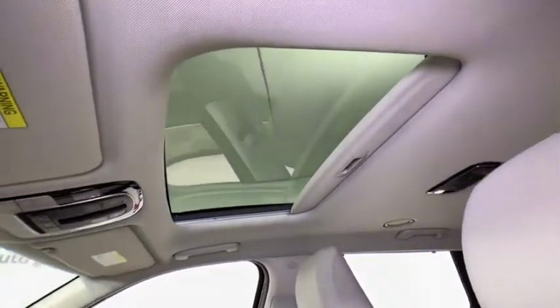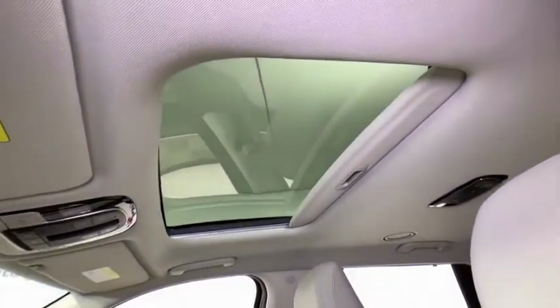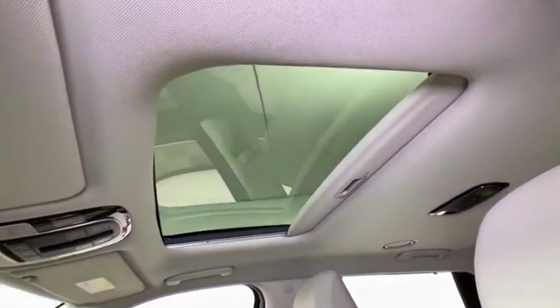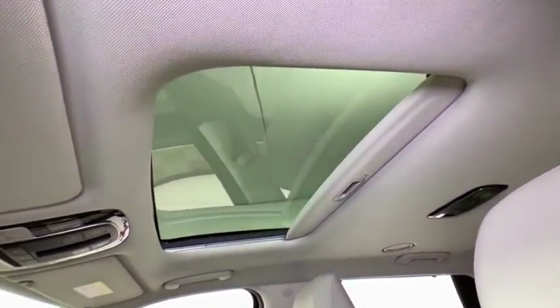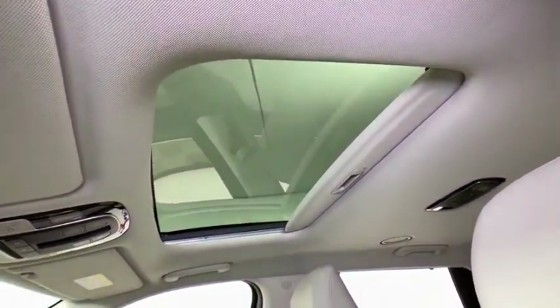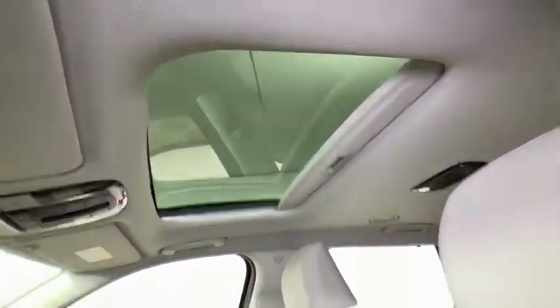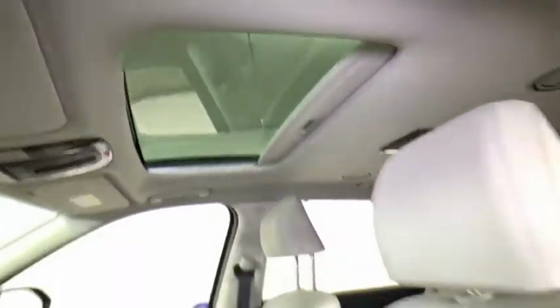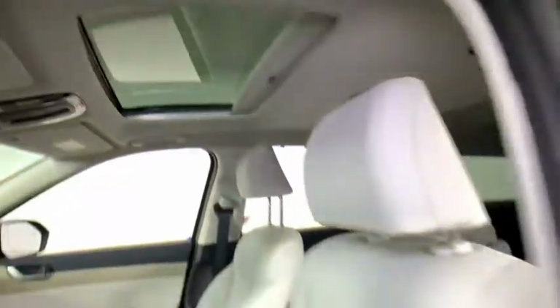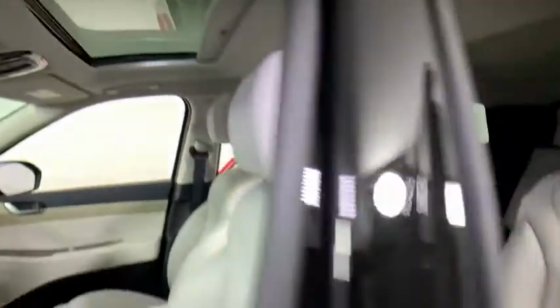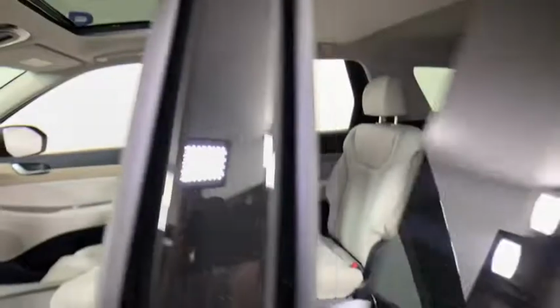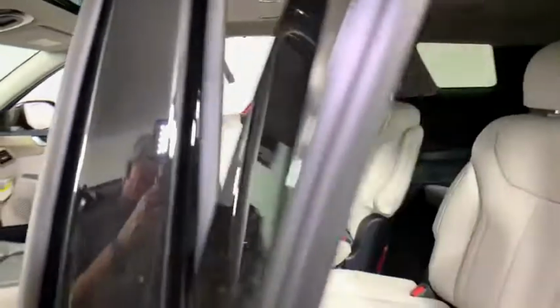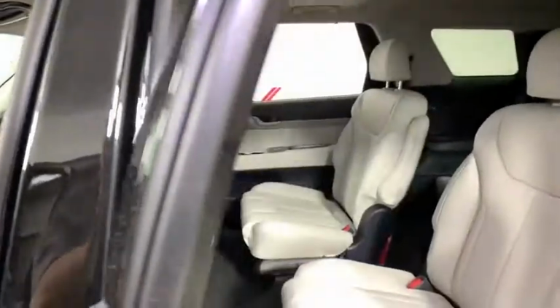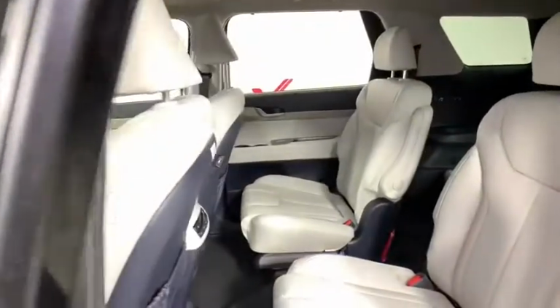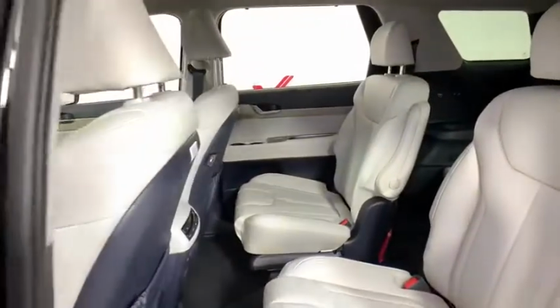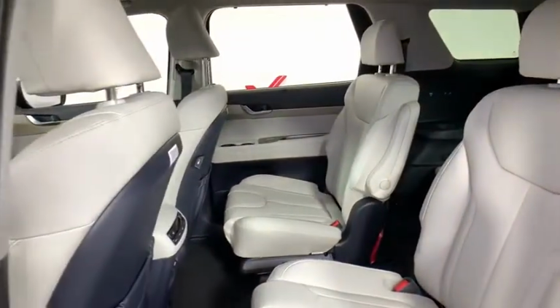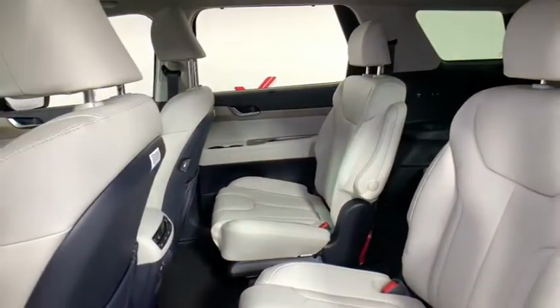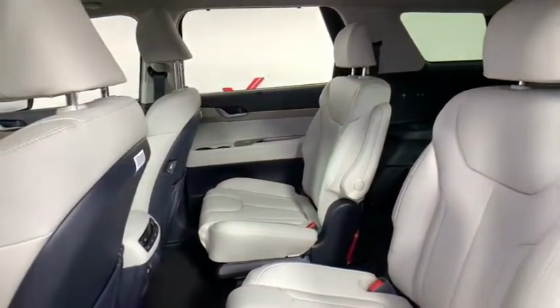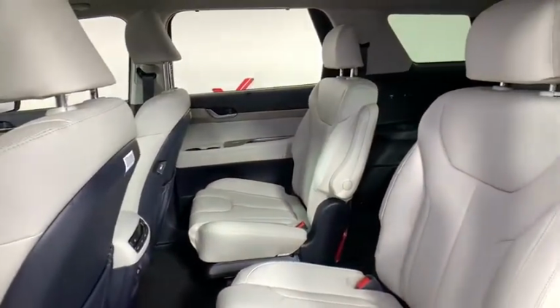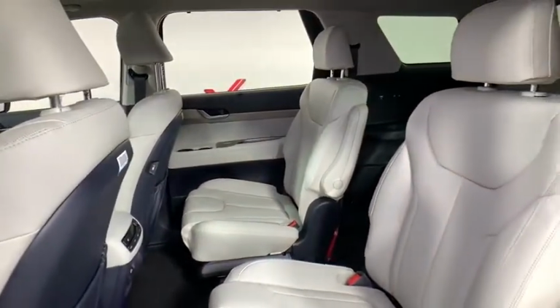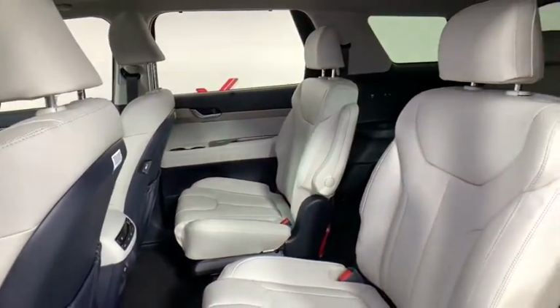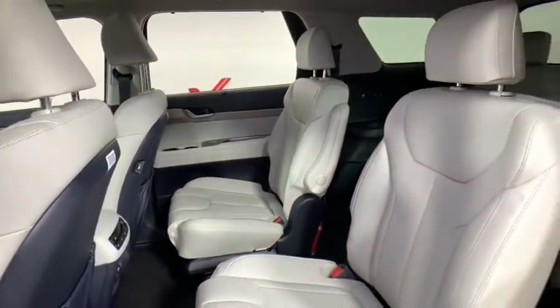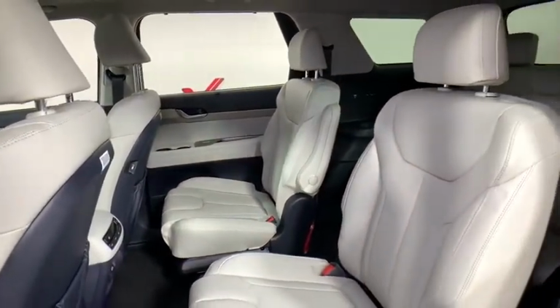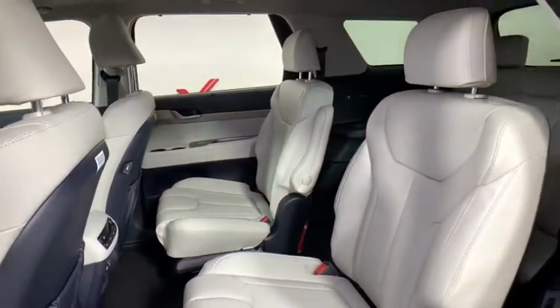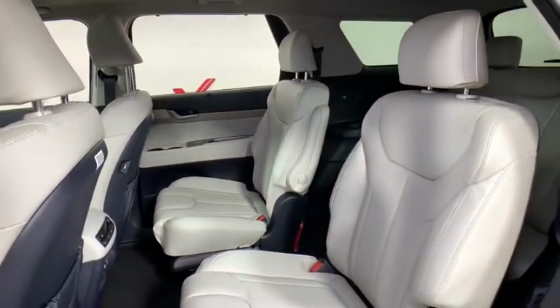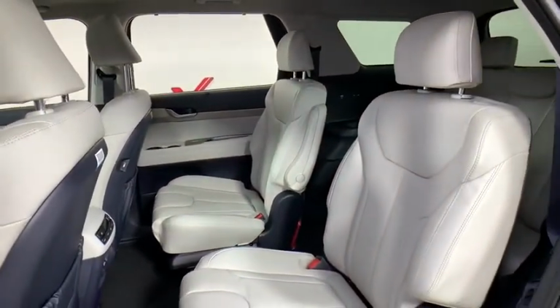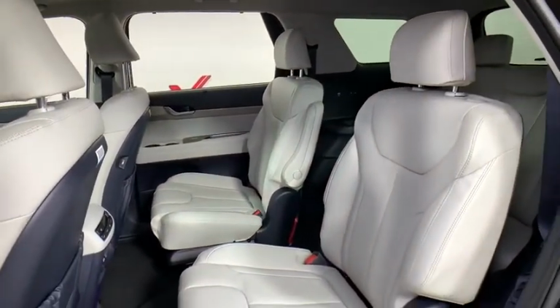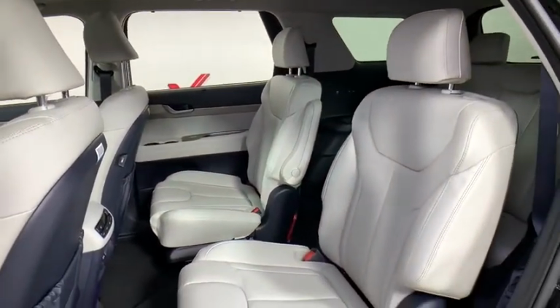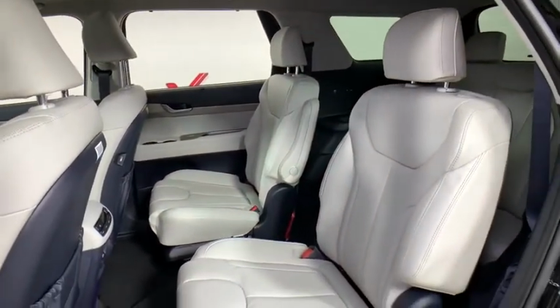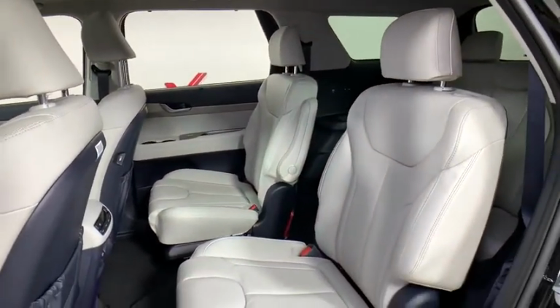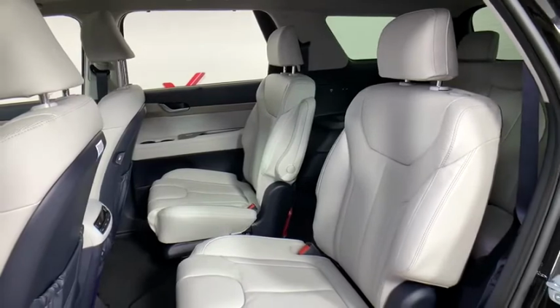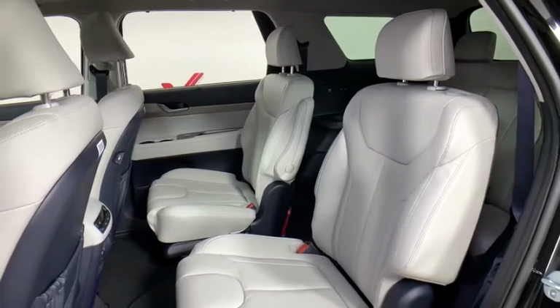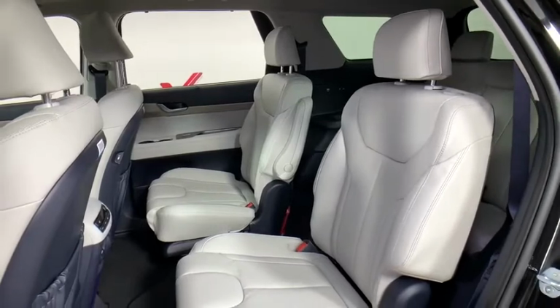Power windows, rear window defroster, power moonroof, leather seats, cargo net, carpeted floor mats, remote keyless entry, tachometer, brake assist.